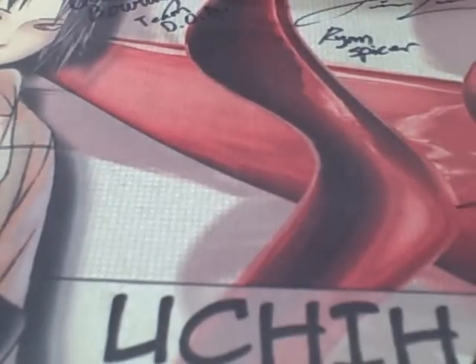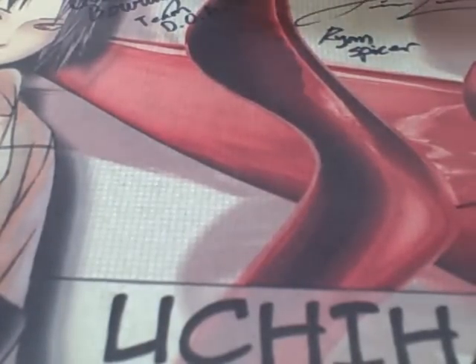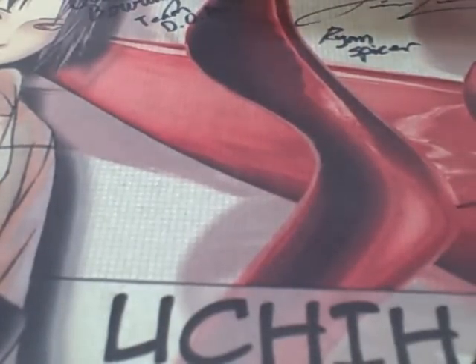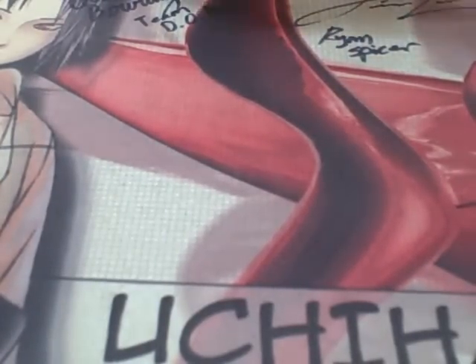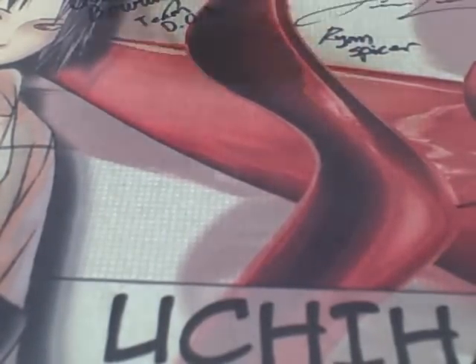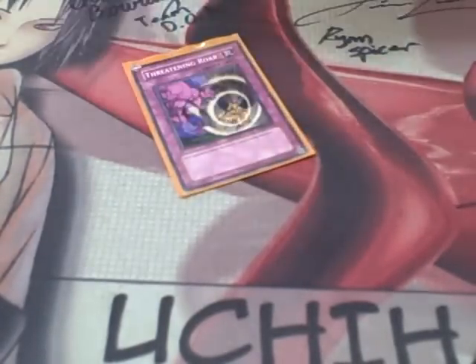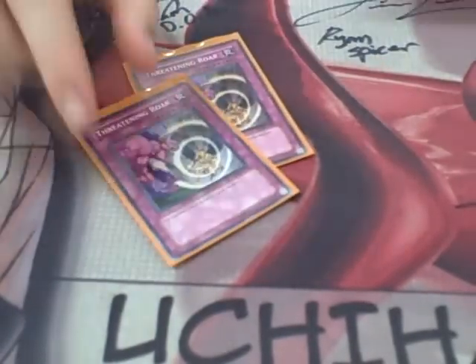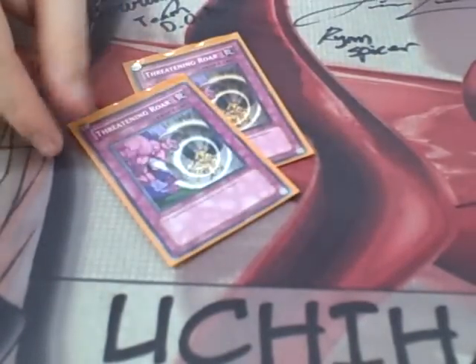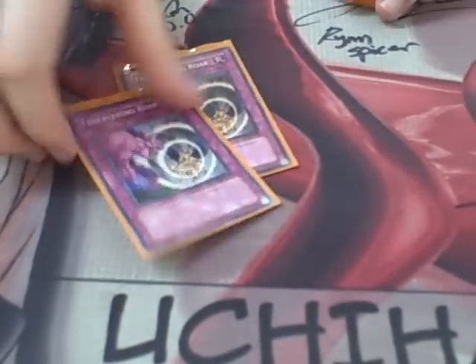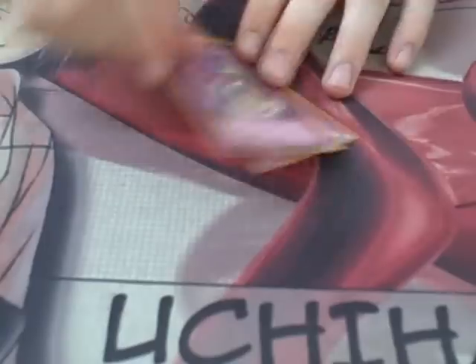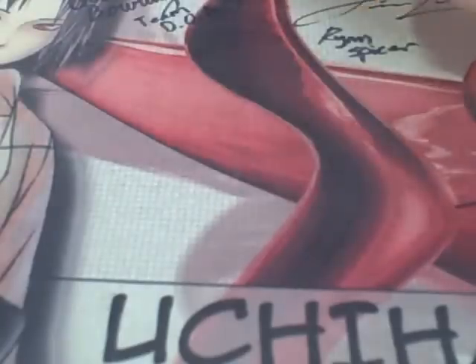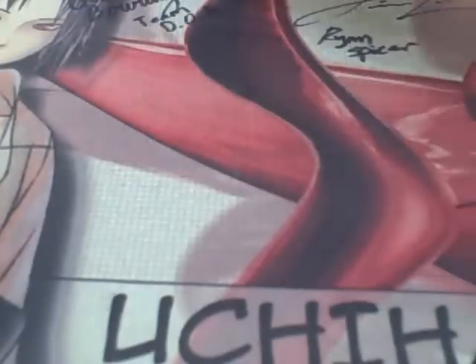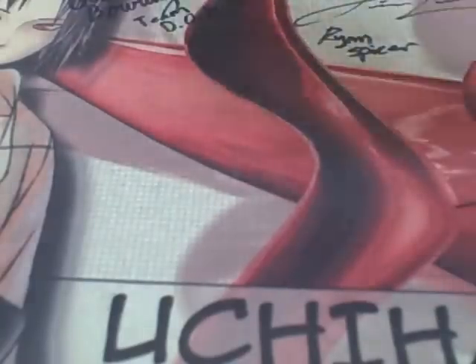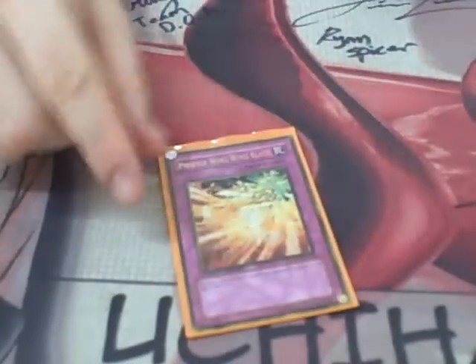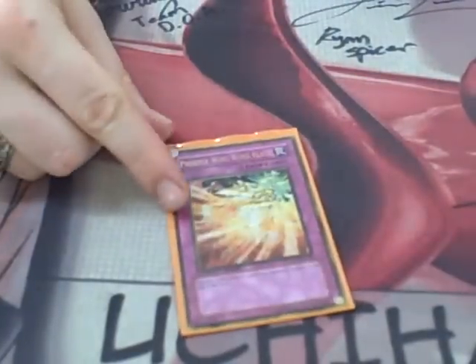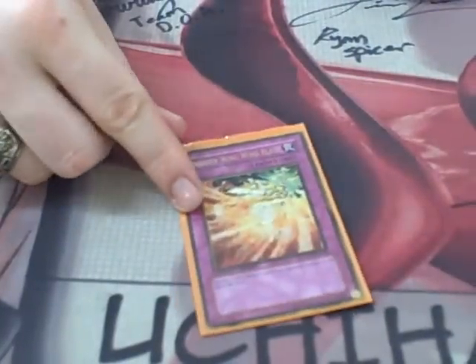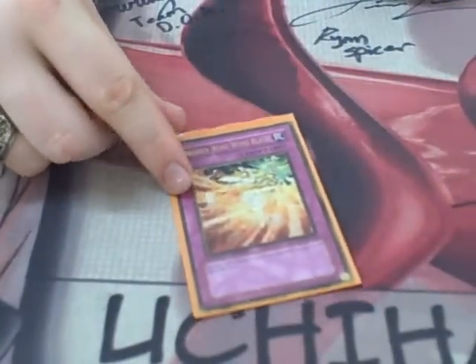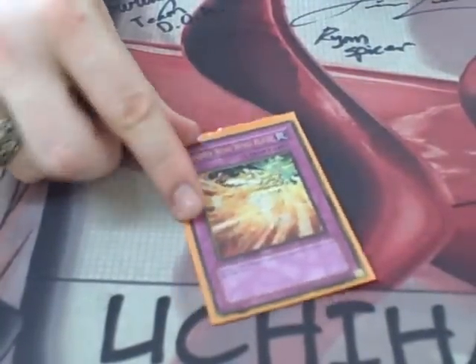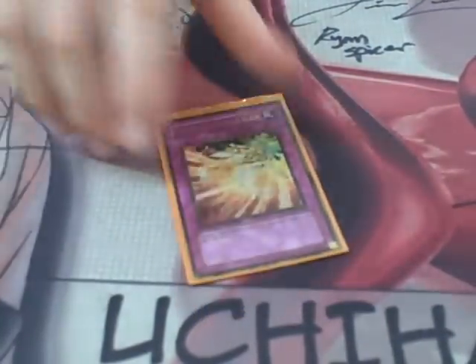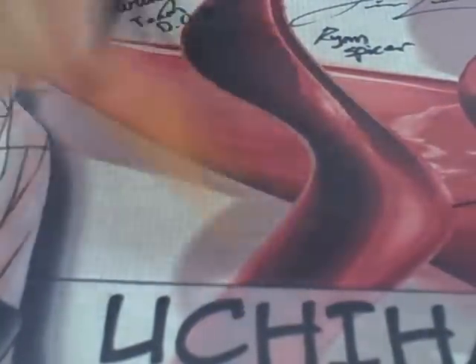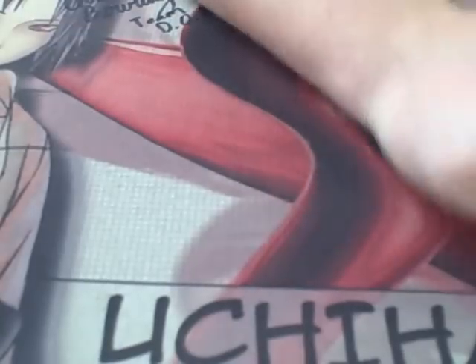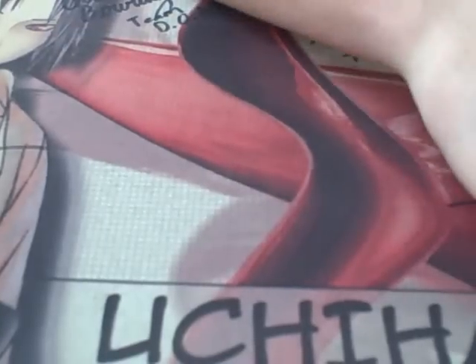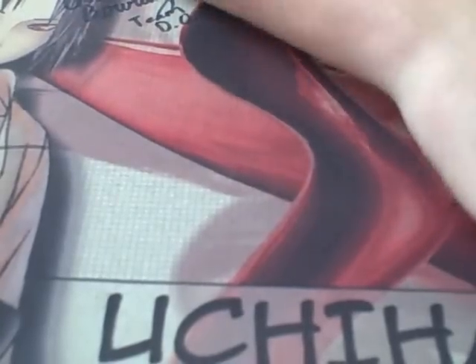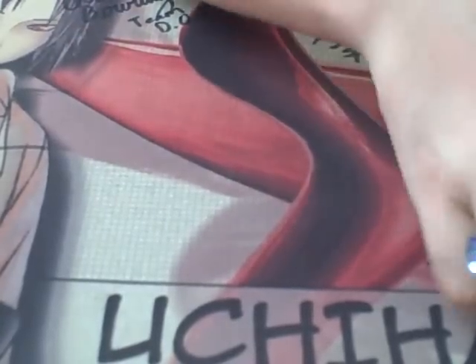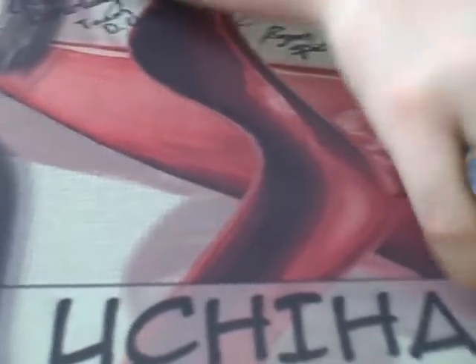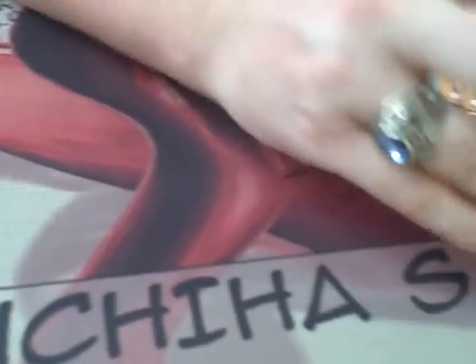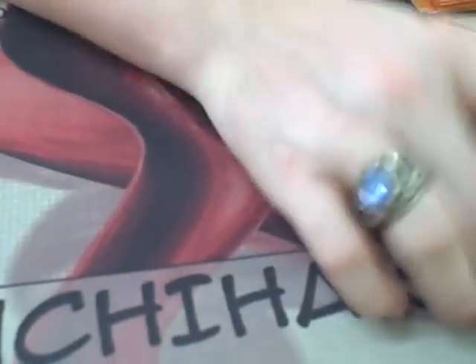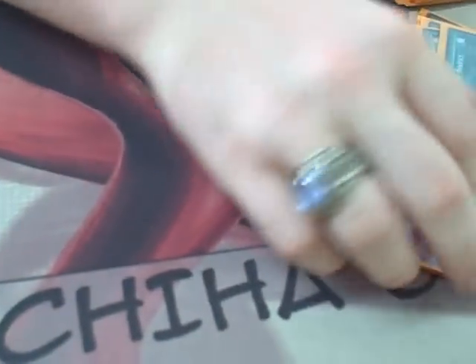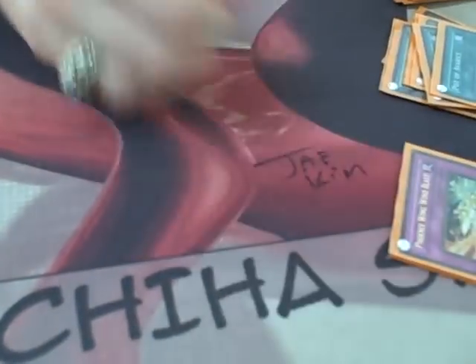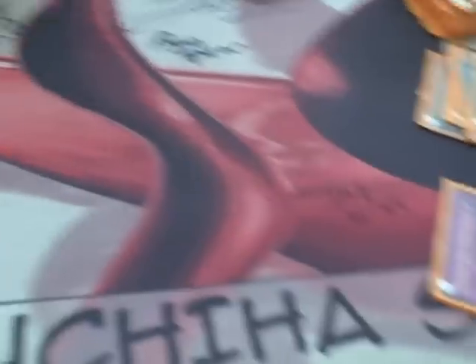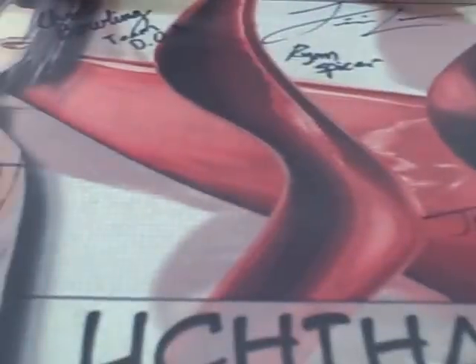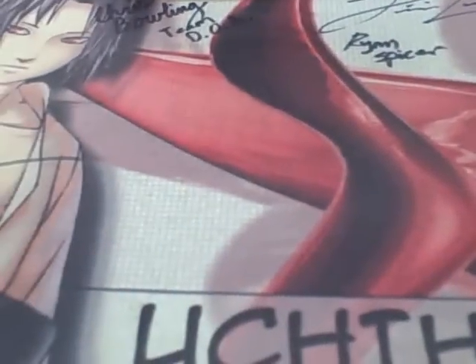Then Traps — only three Traps. Two Threatening Roar, very good card. And one Wingbeat of Giant Dragon. I run at 30 monsters, but you'll be surprised how much this deck just trainwrecked through everything.